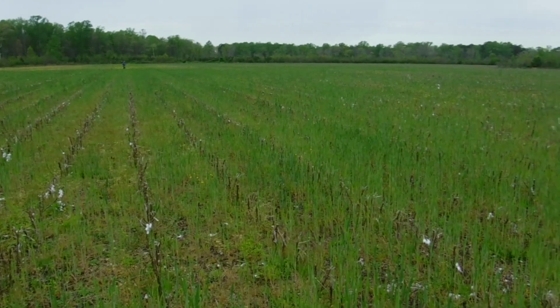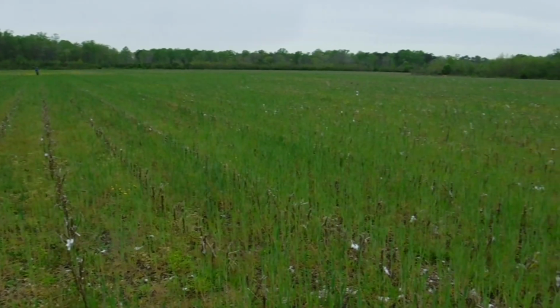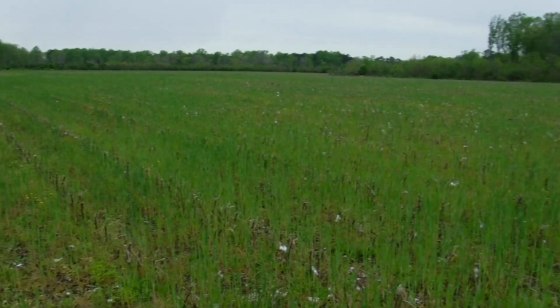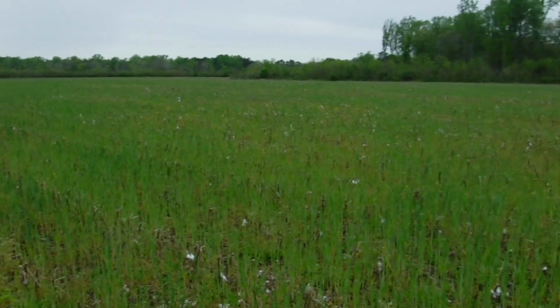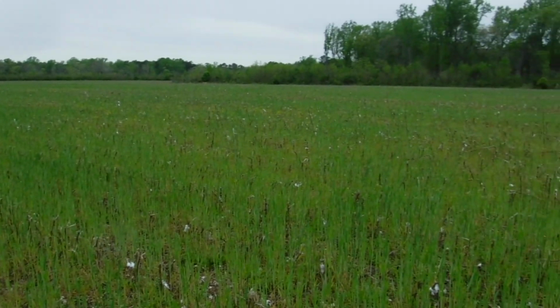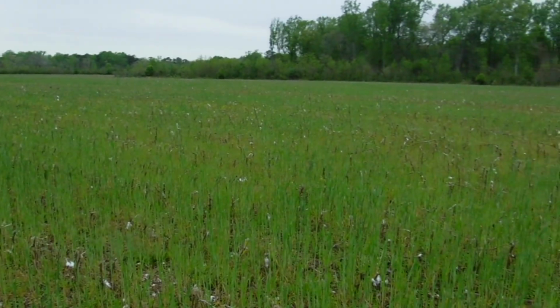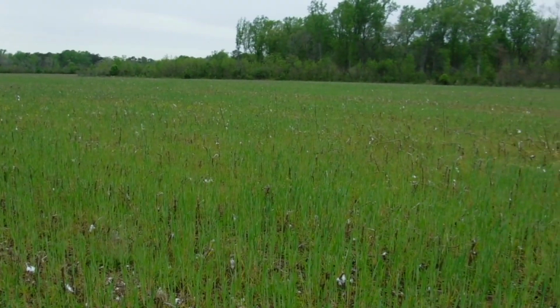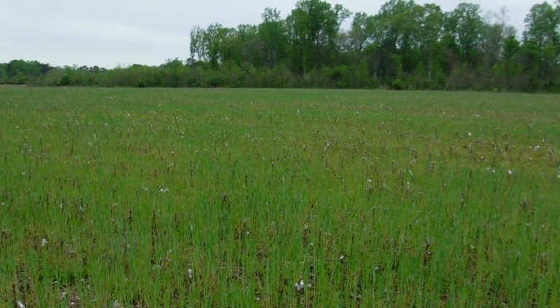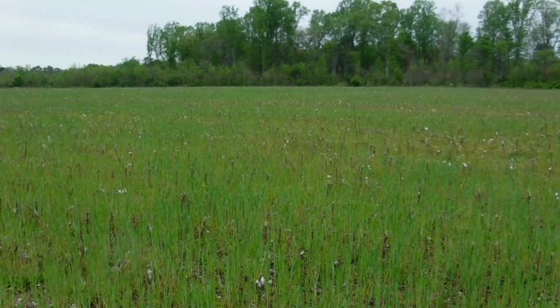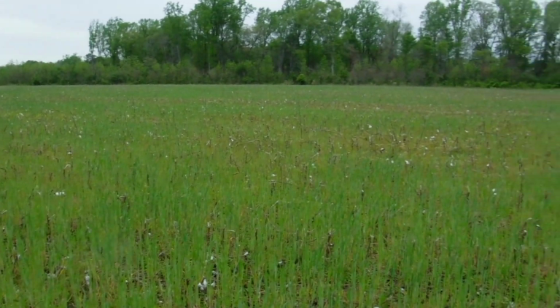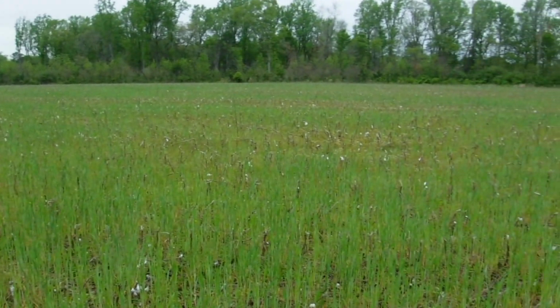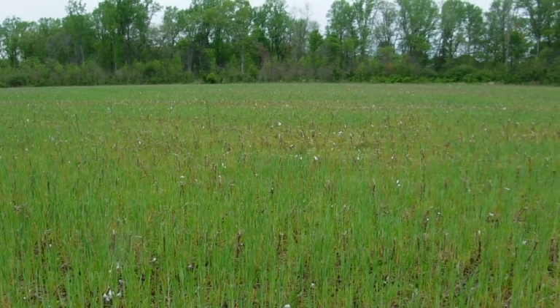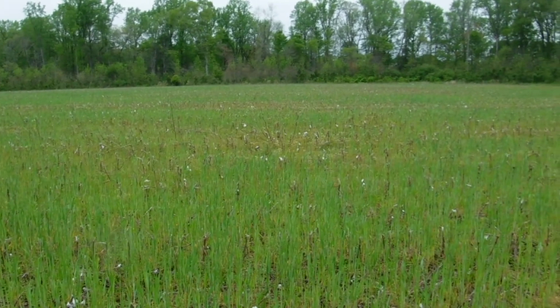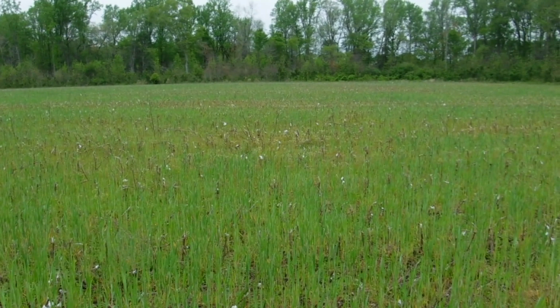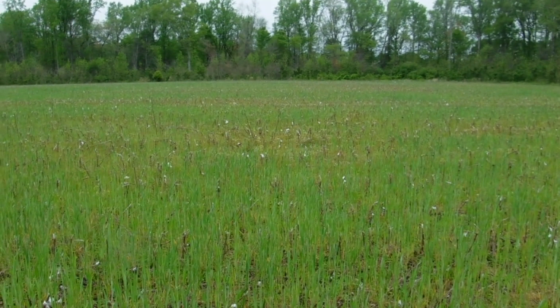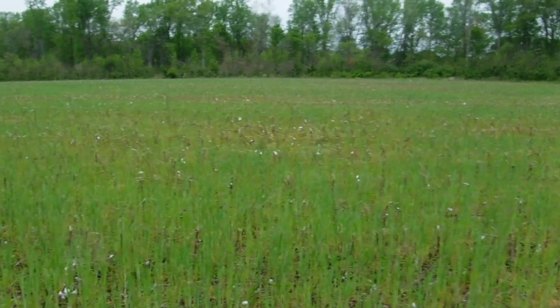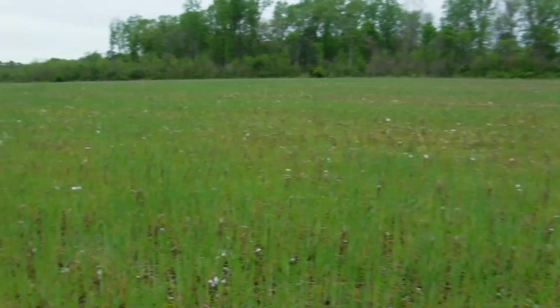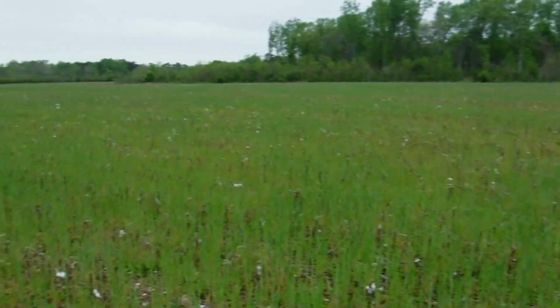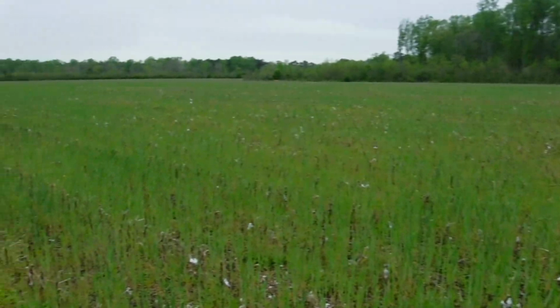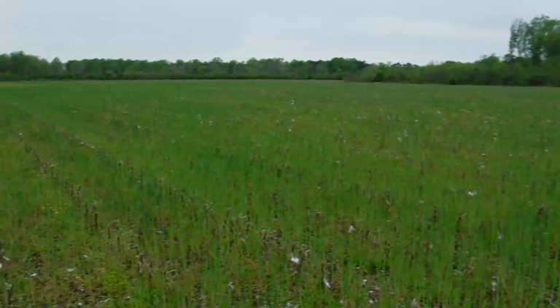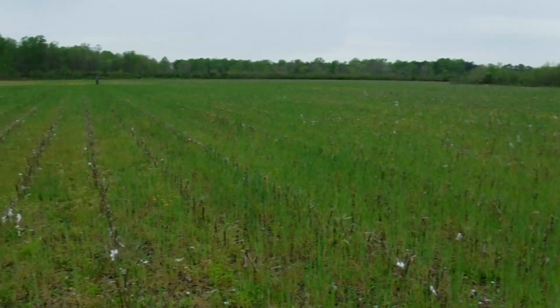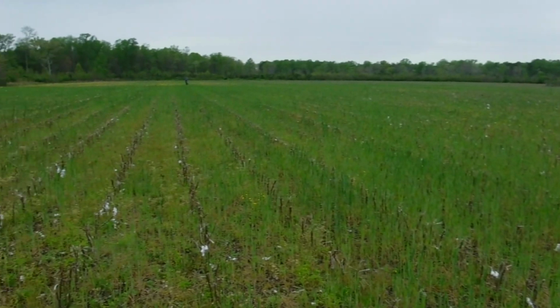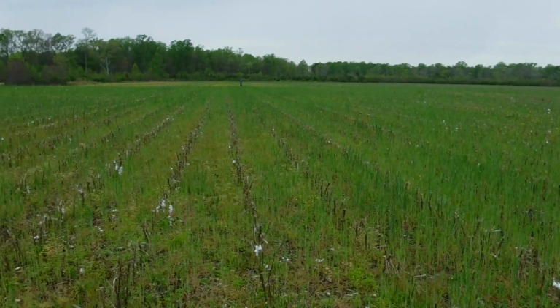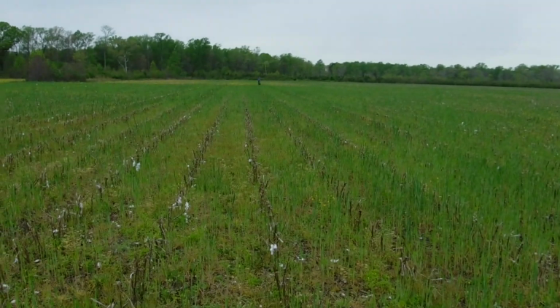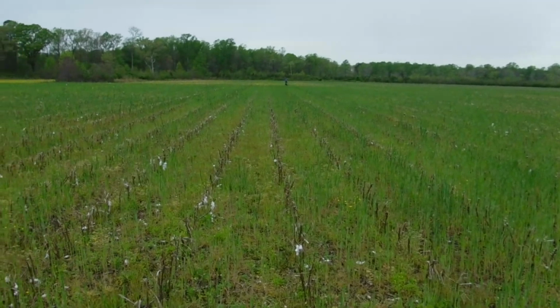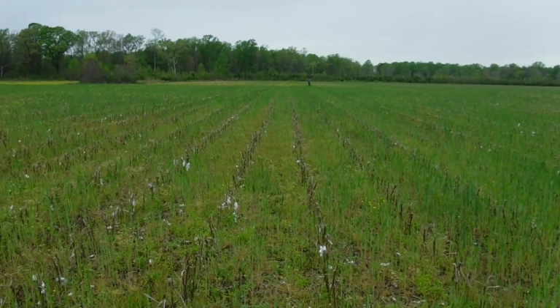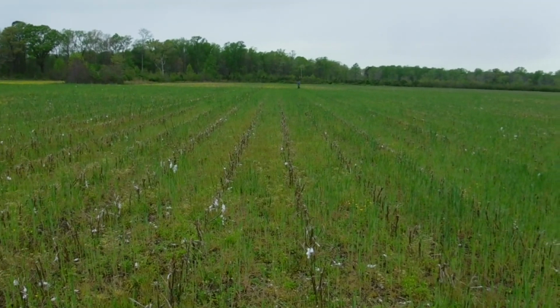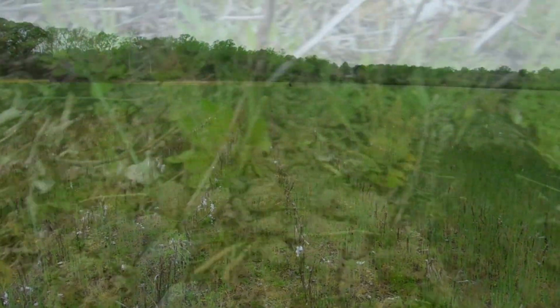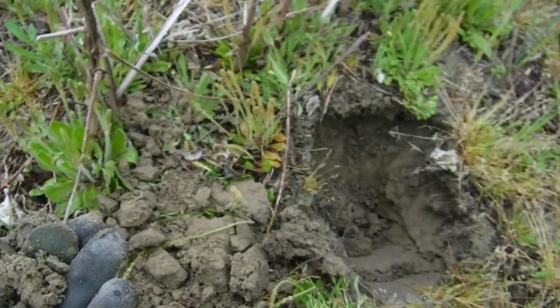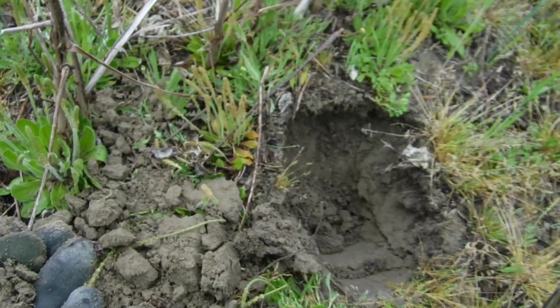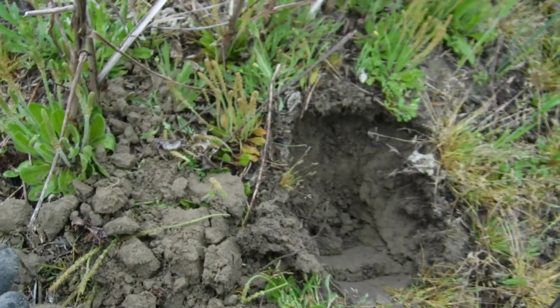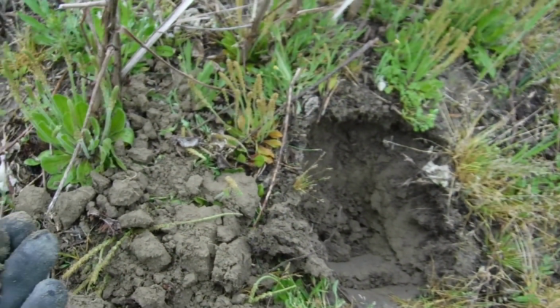That's all we got right now. Notice there are a couple of old home sites here — we don't know where they're at right now but we're doing some research and checking. Here we go.